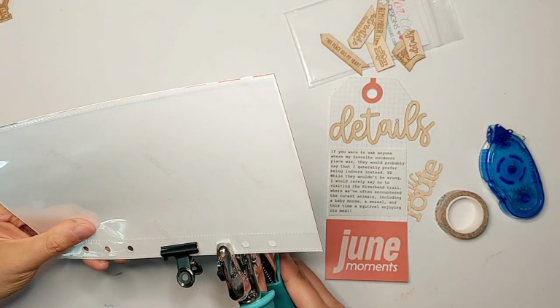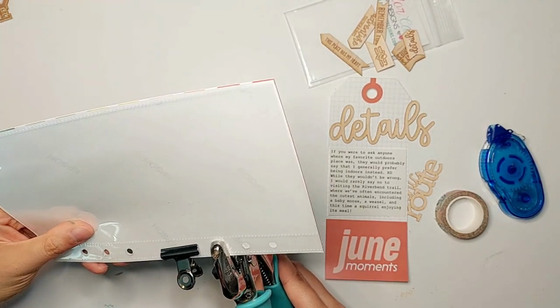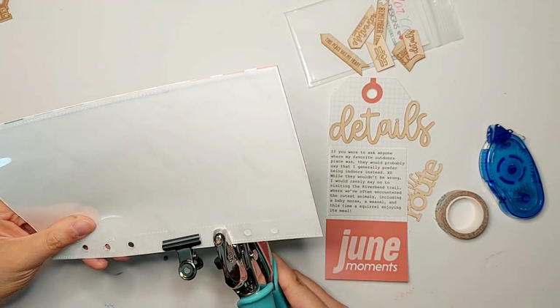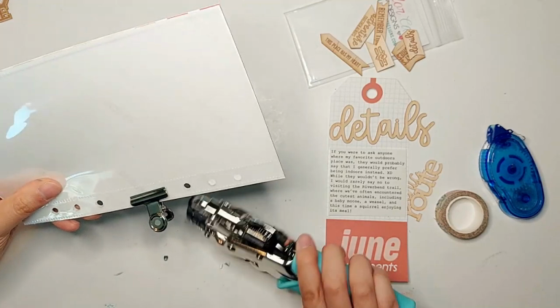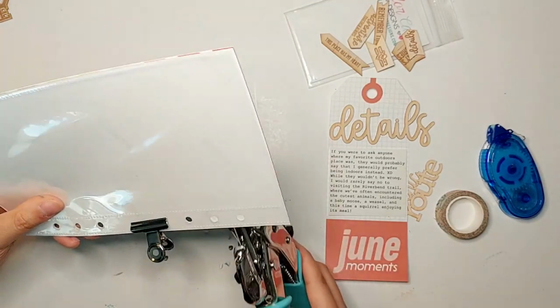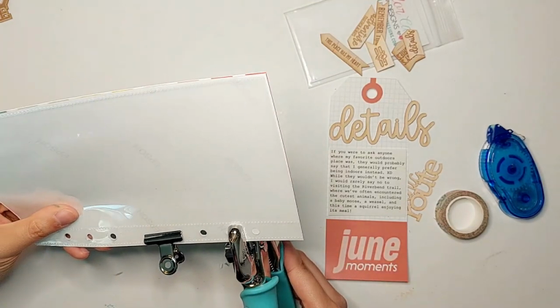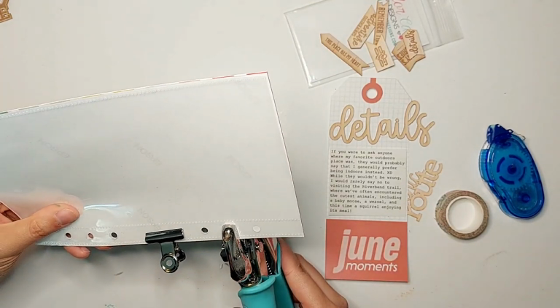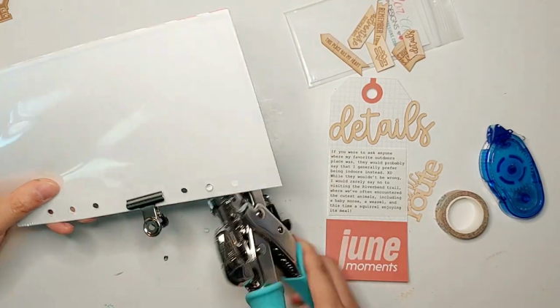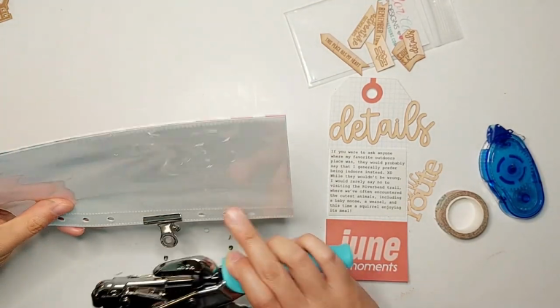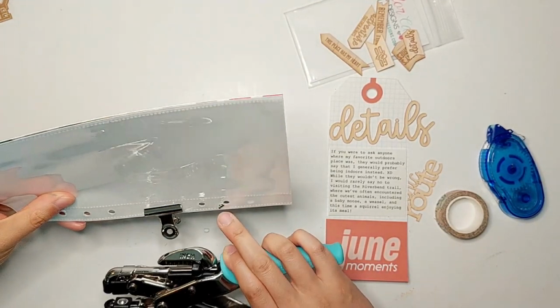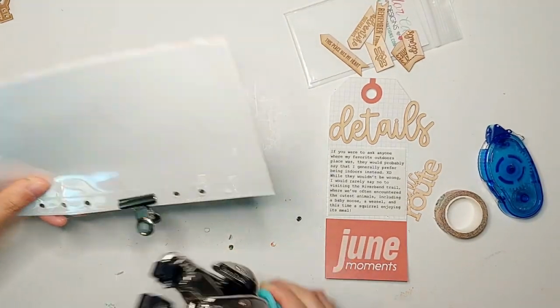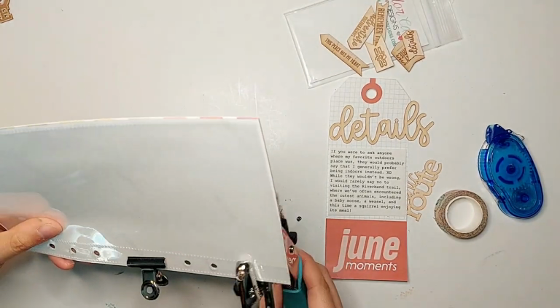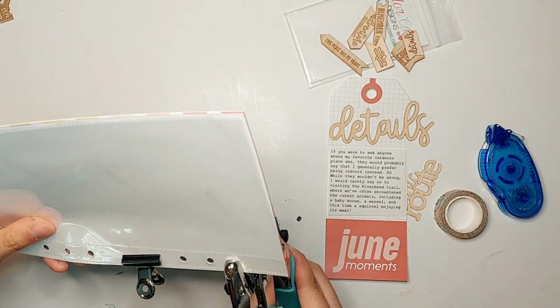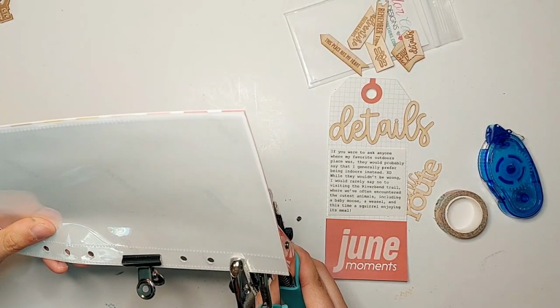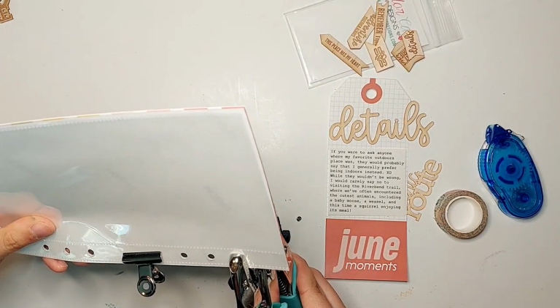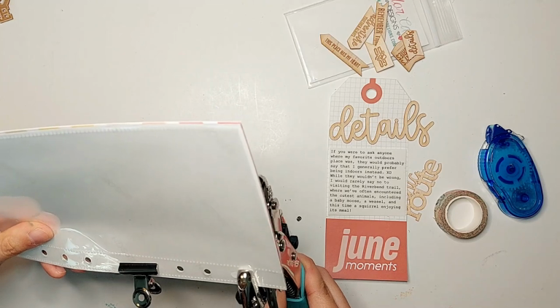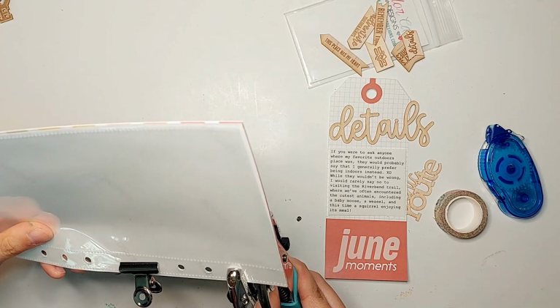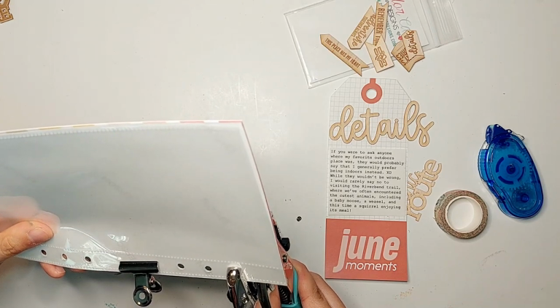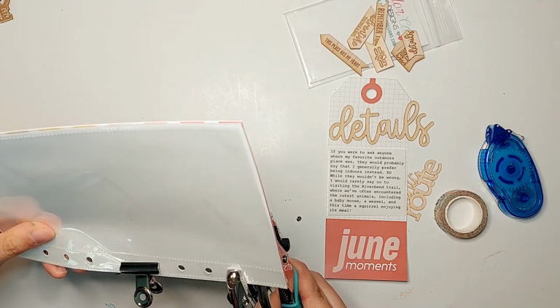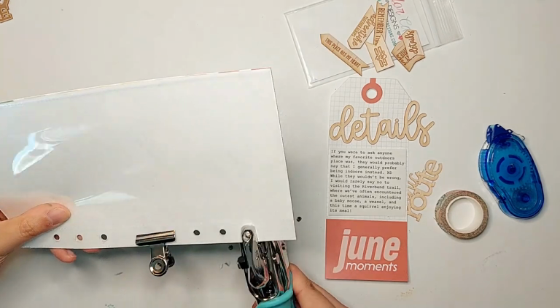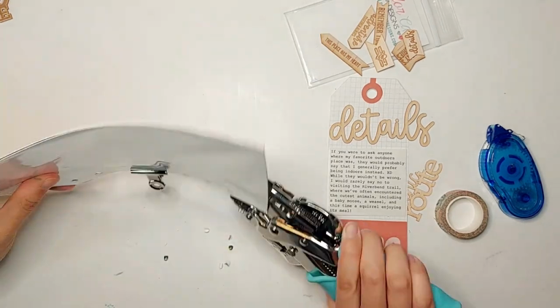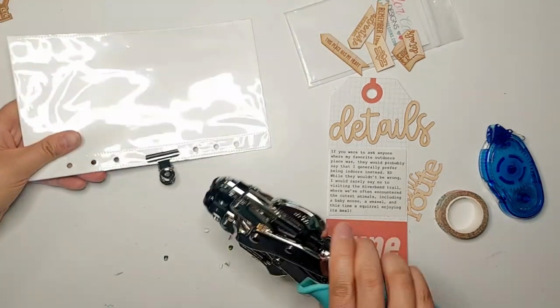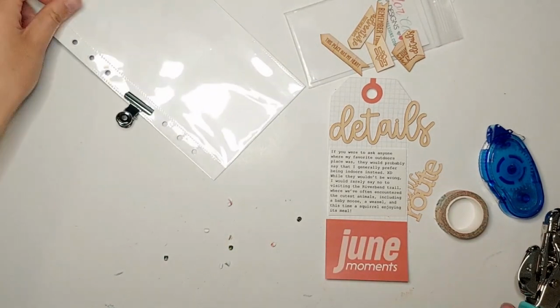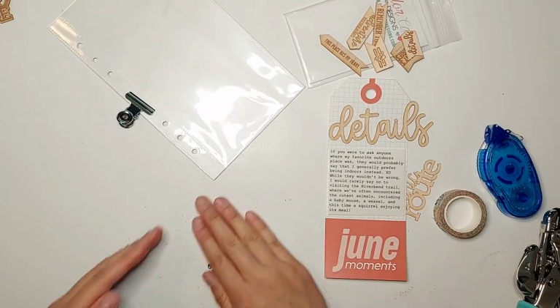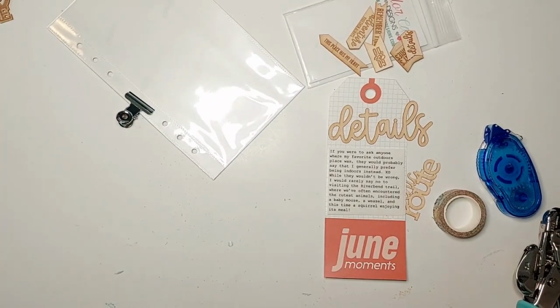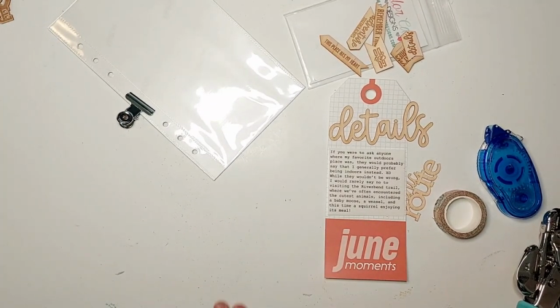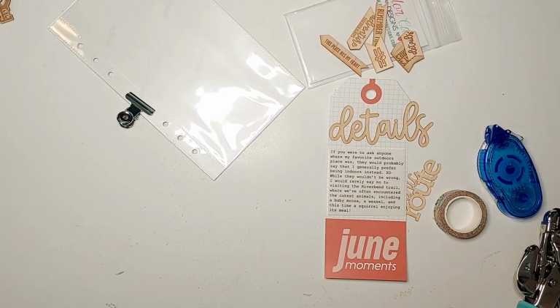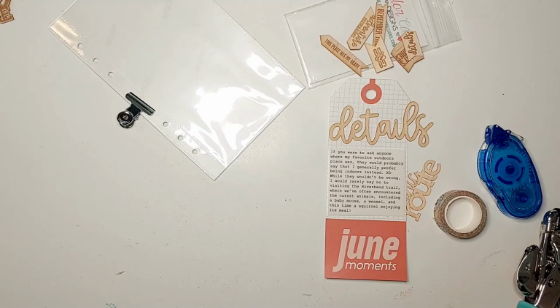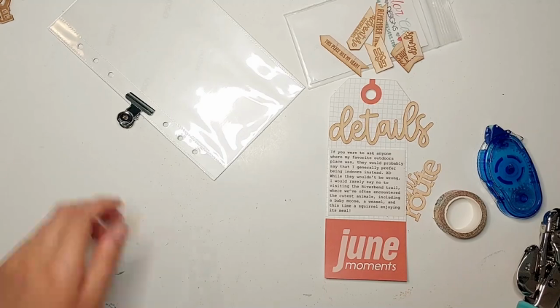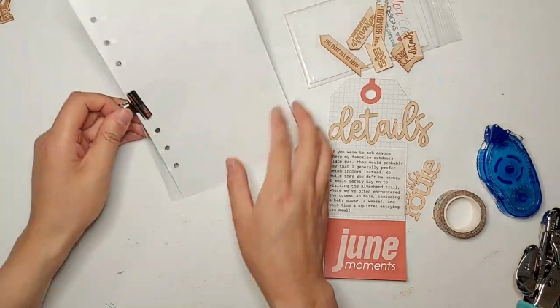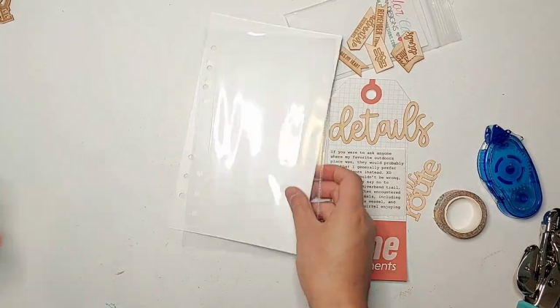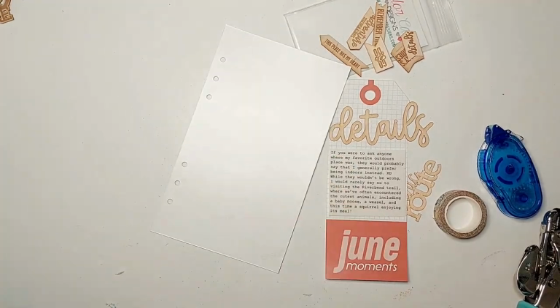Just trimming my pages down to the same size as a Citrus Twist Lifecrafted album page protector — that's five inches by eight and three-eighths of an inch — and punching some holes in the pages with my We Are Memory Keepers crop-a-dial.